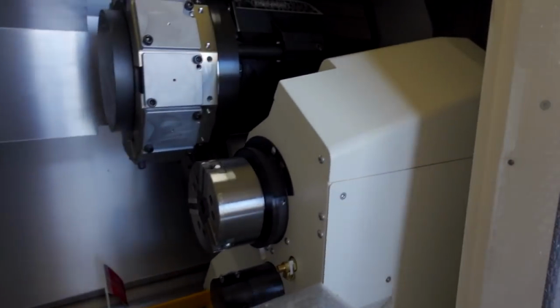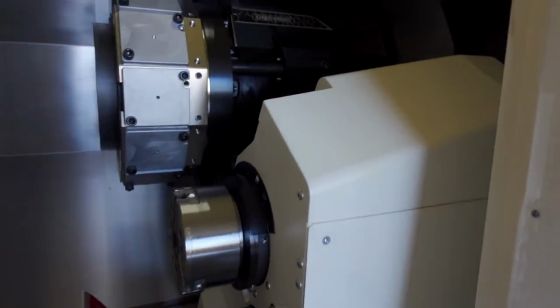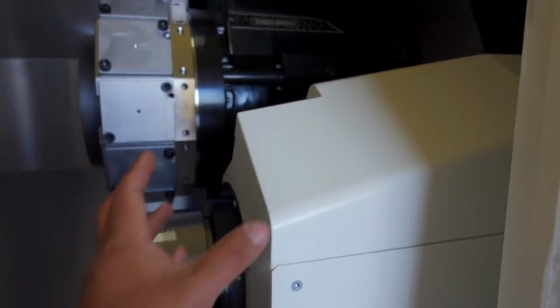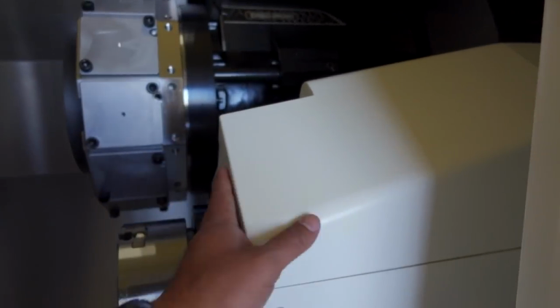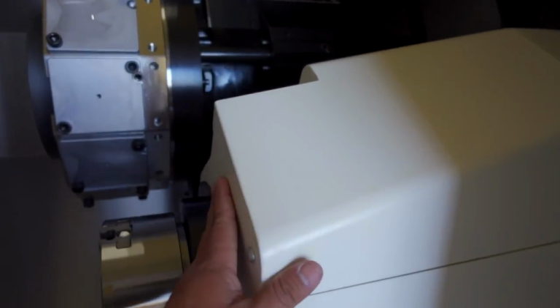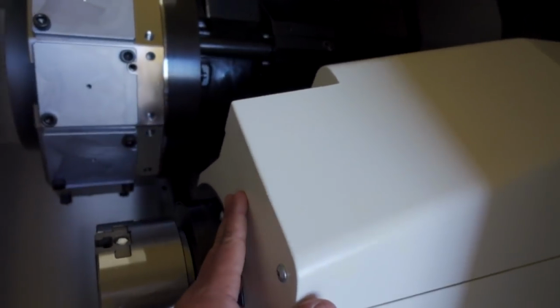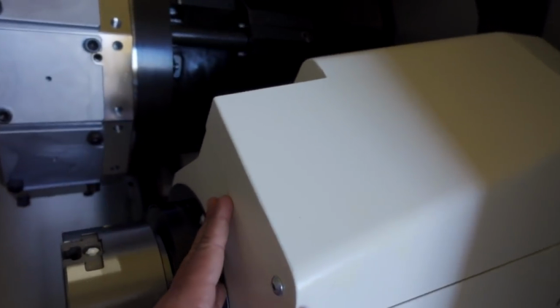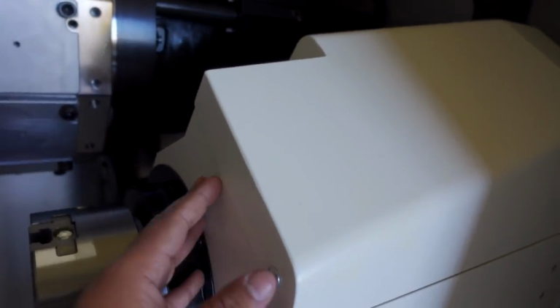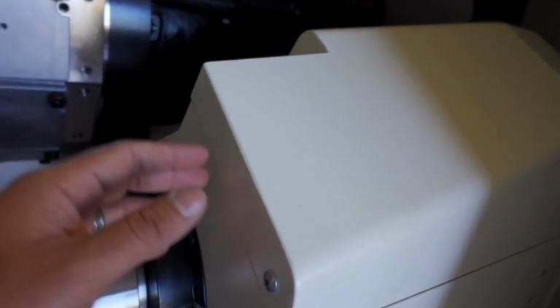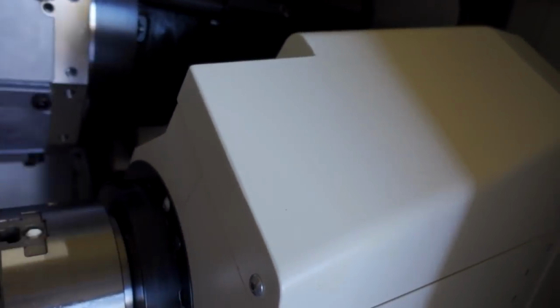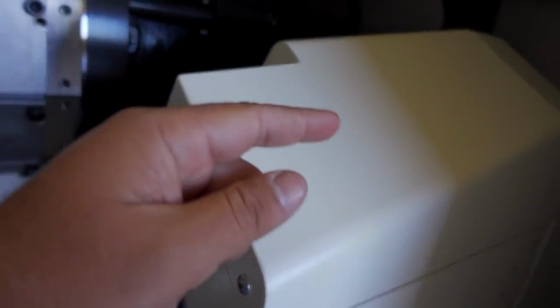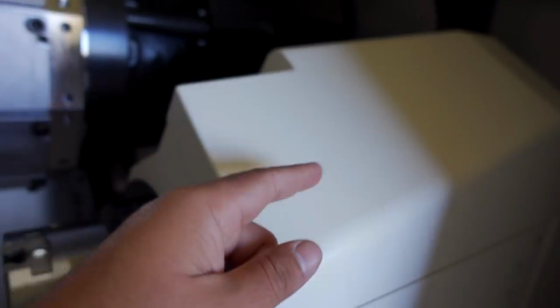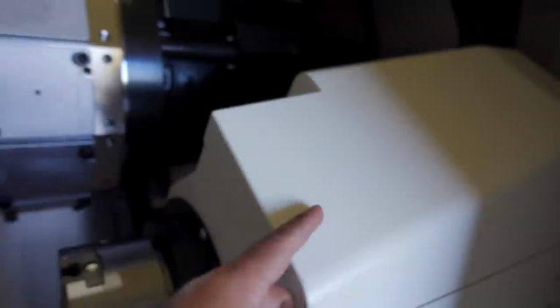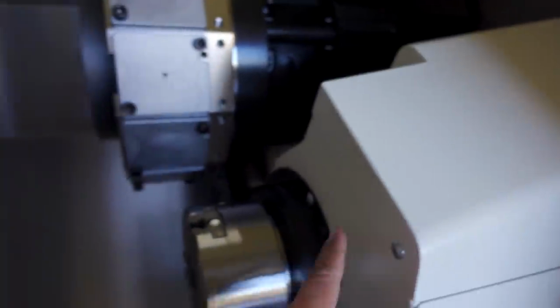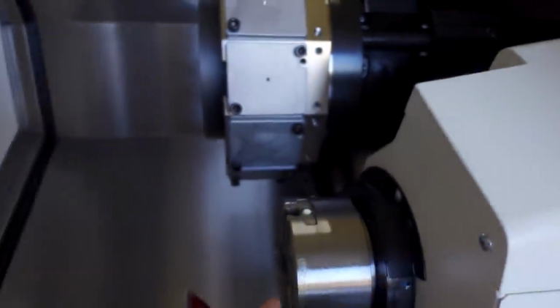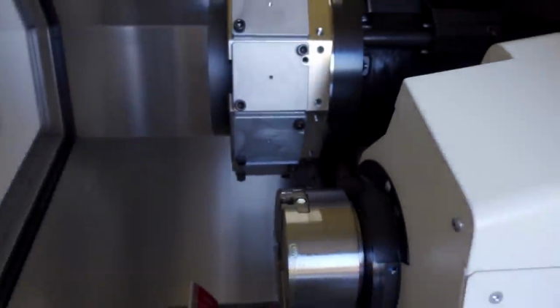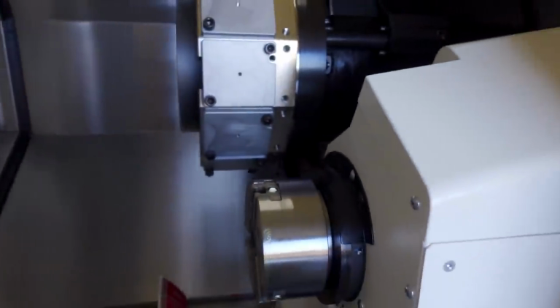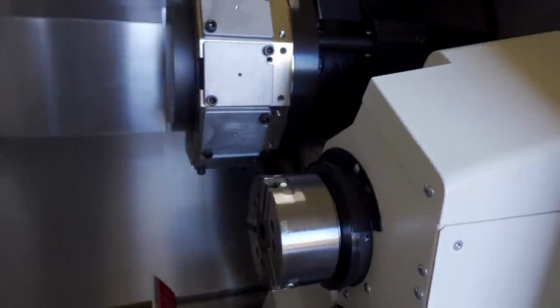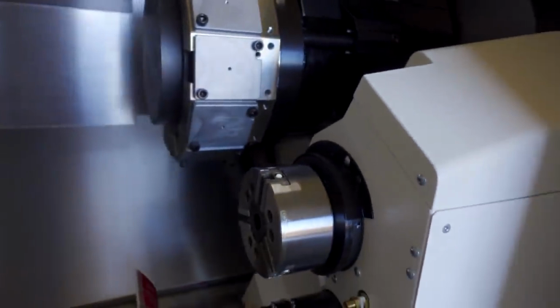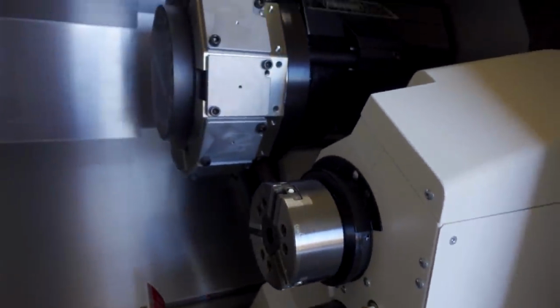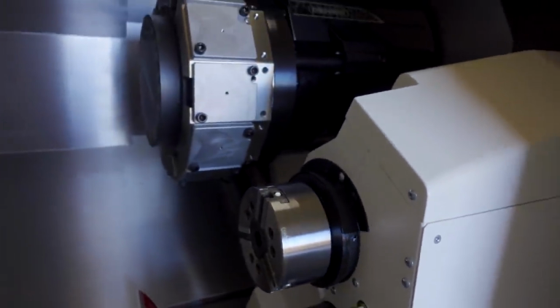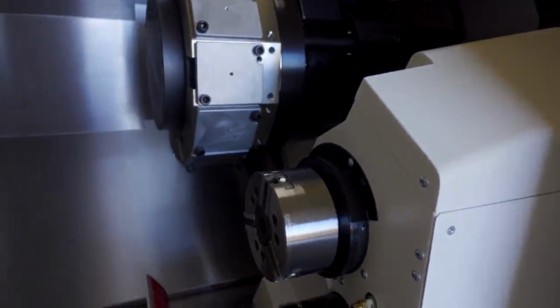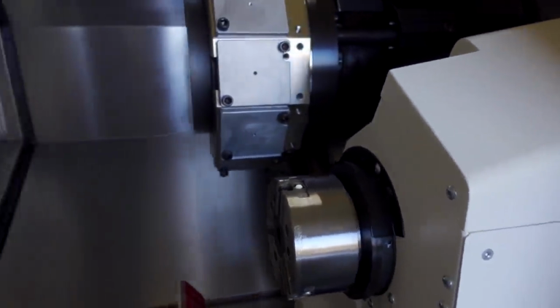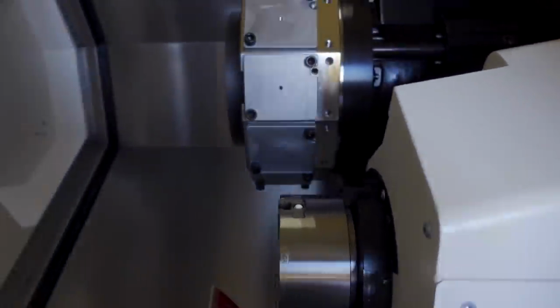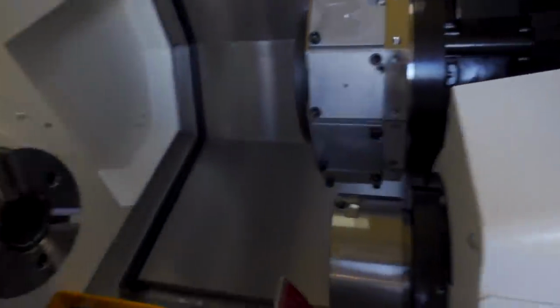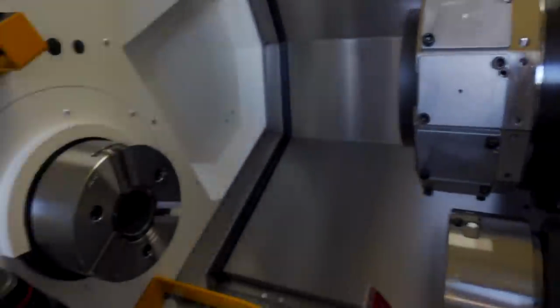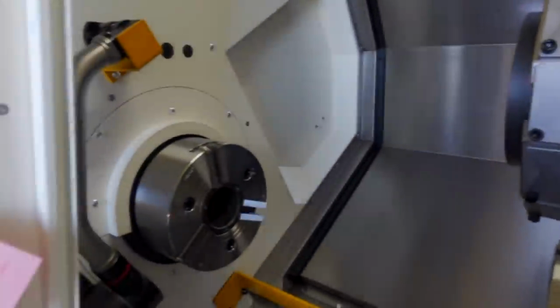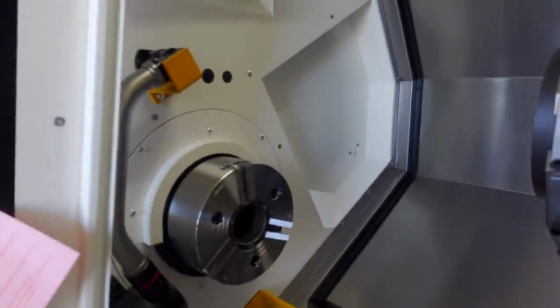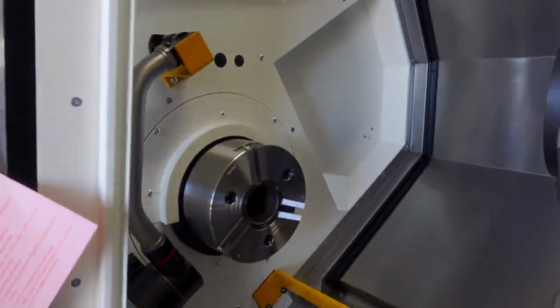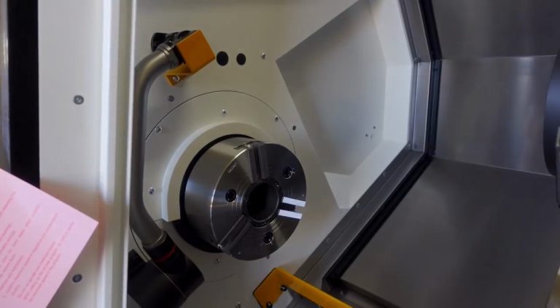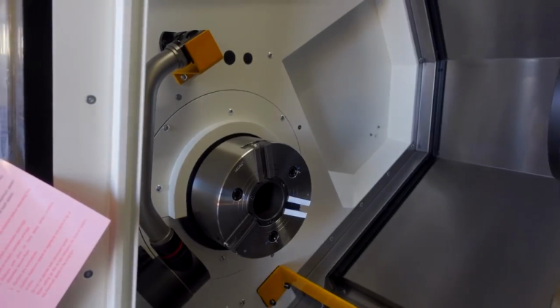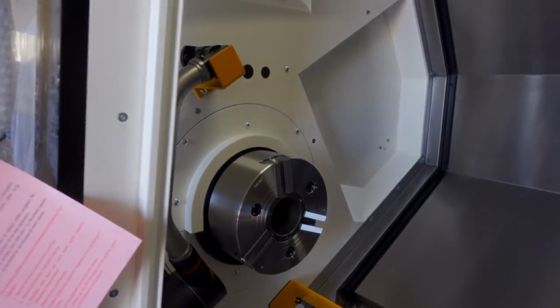So this is the sub spindle. Okay, so this thing moves back? Yeah, I want to see if it goes all the way back. Nice.